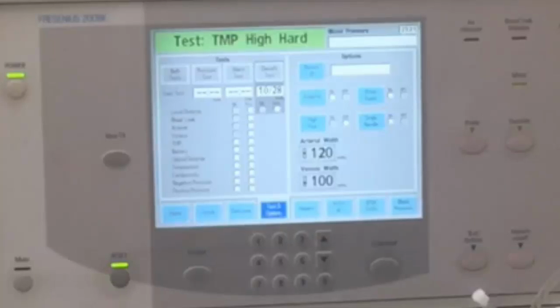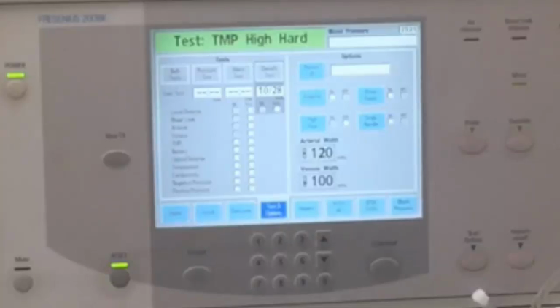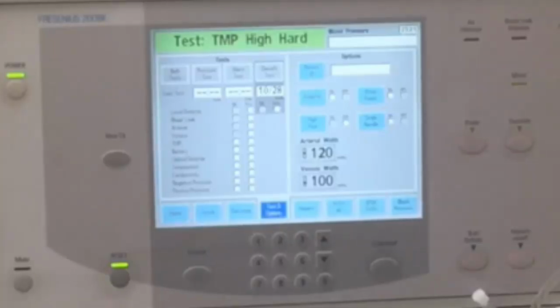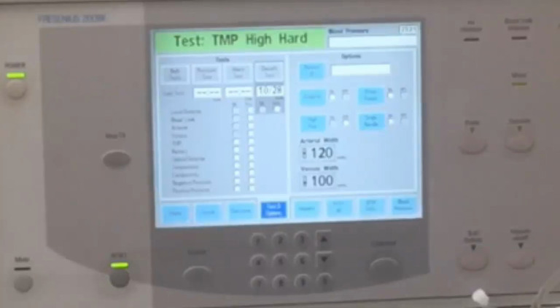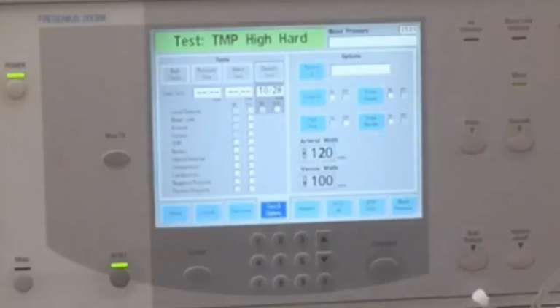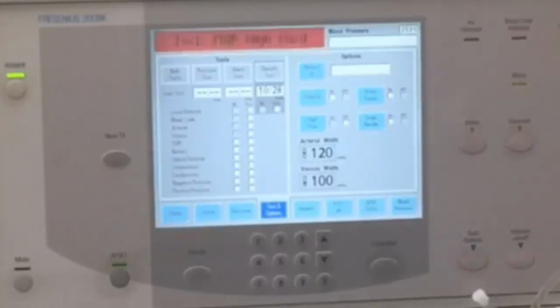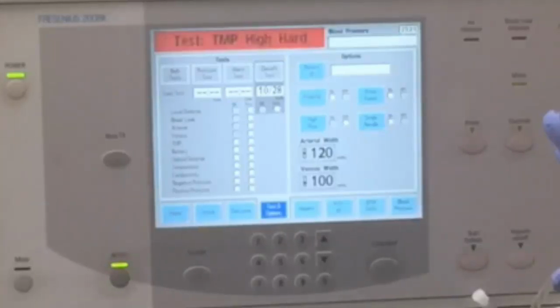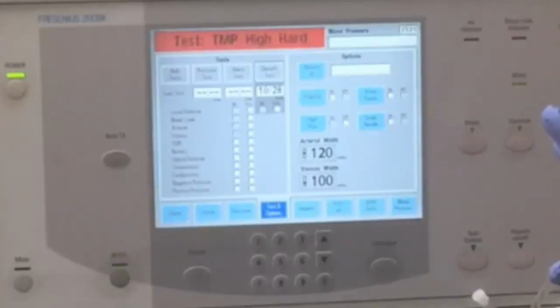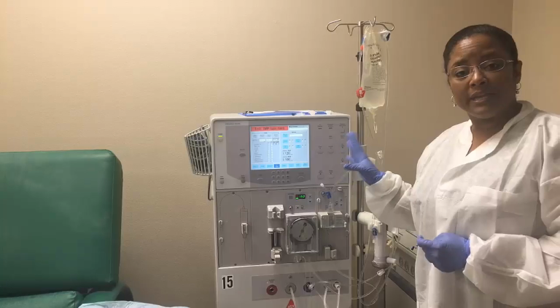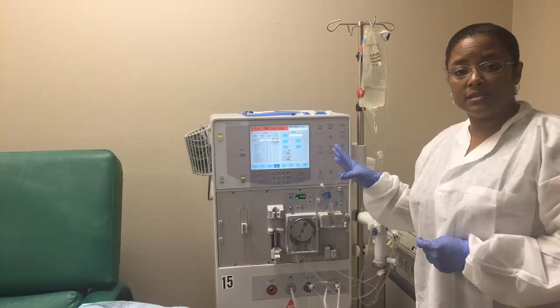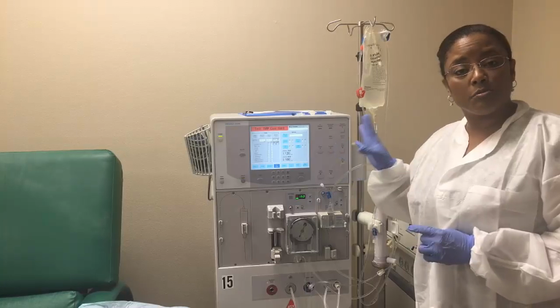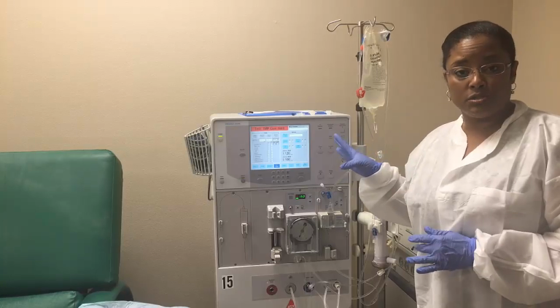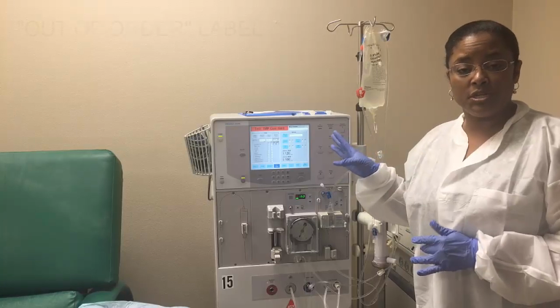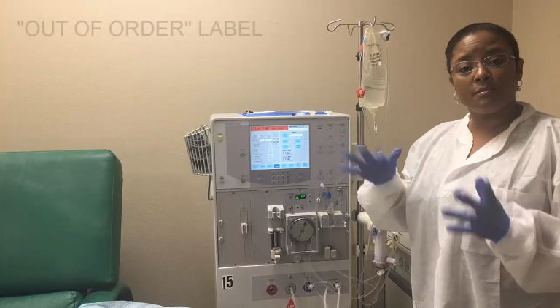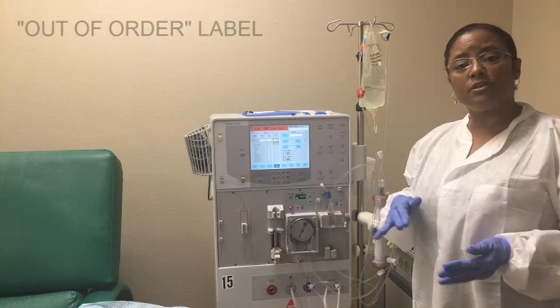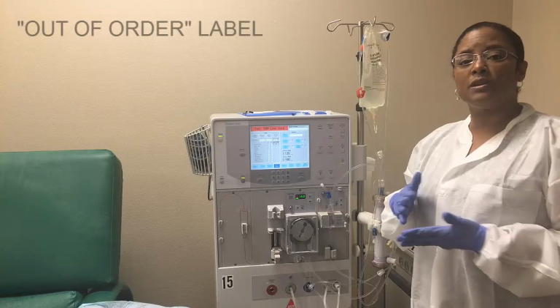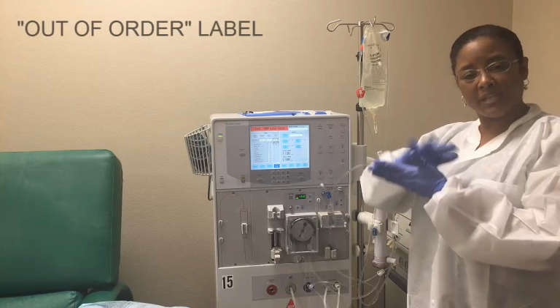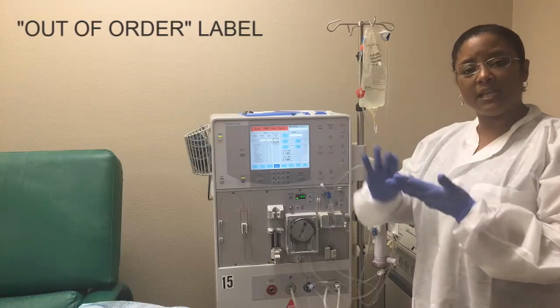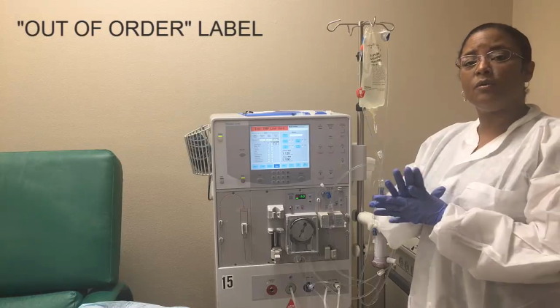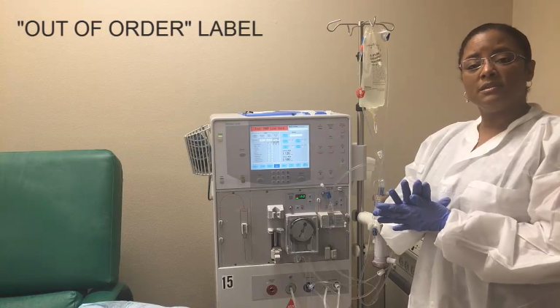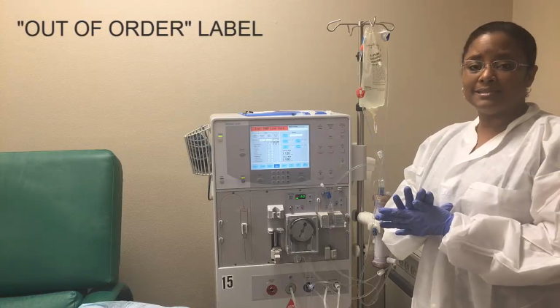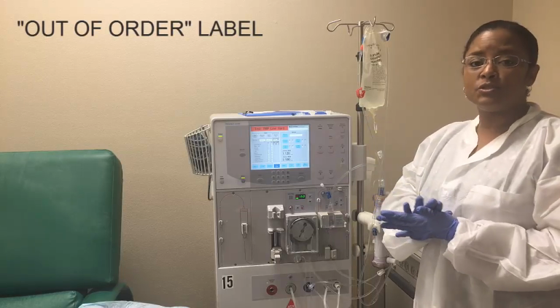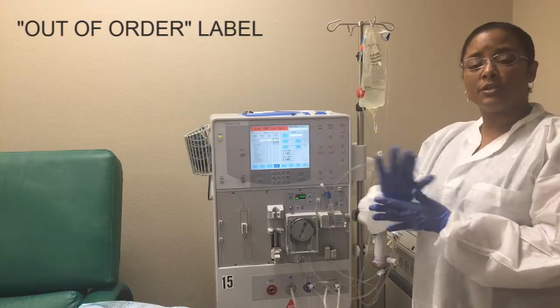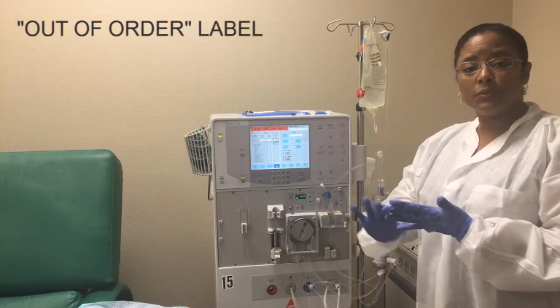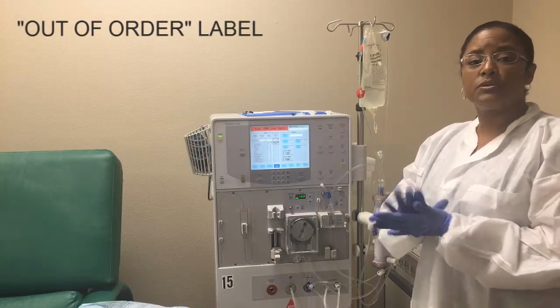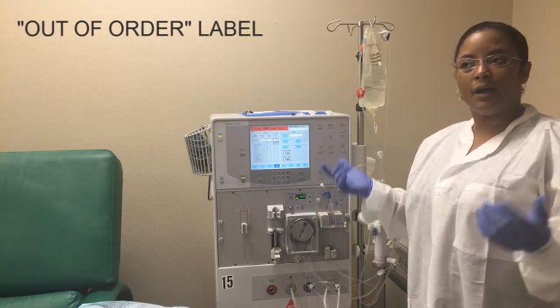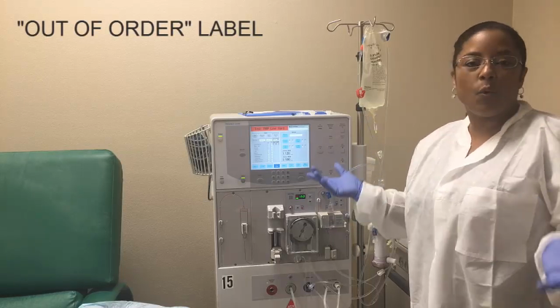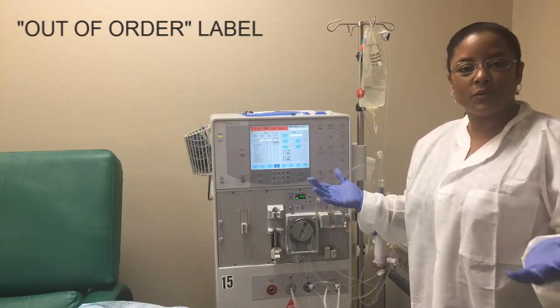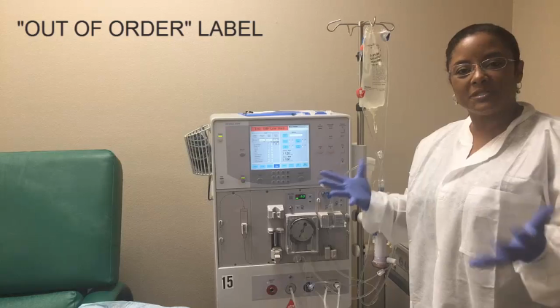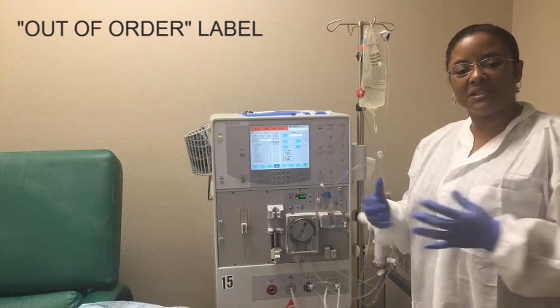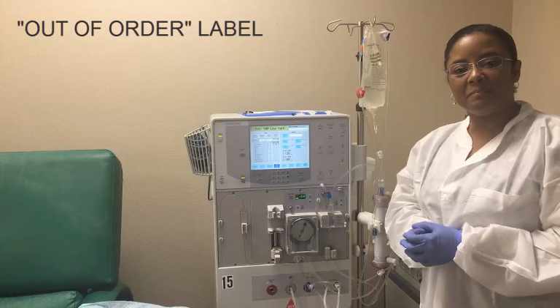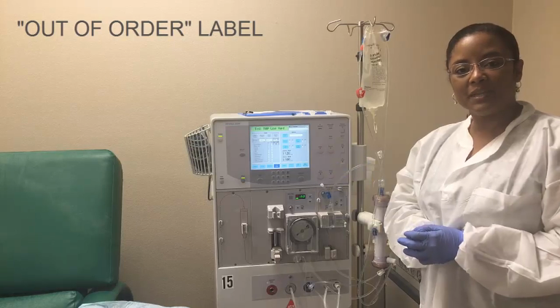And remember, if you are going to place this machine in the back, you want to place a label that says 'do not use,' 'out of order,' or something like that.